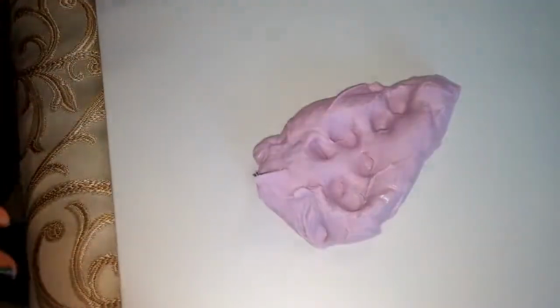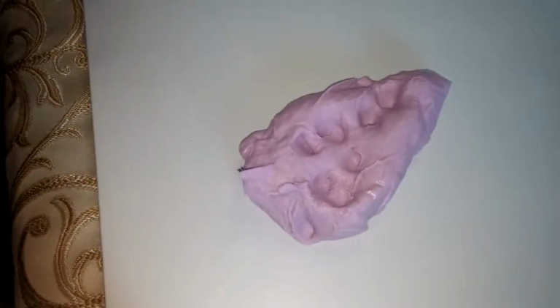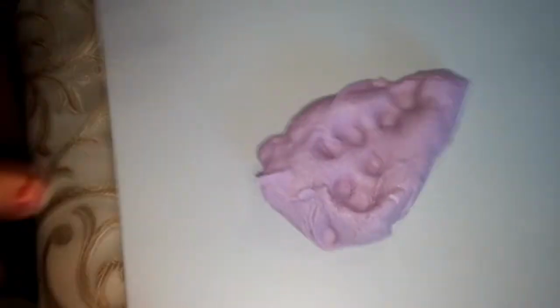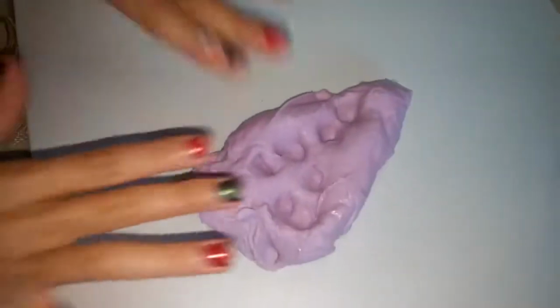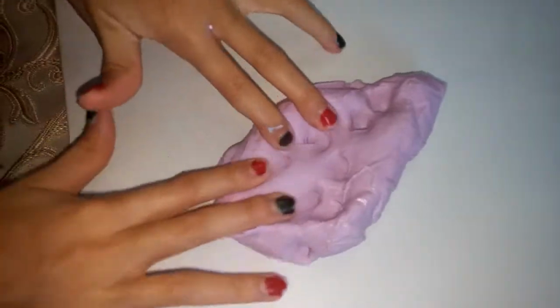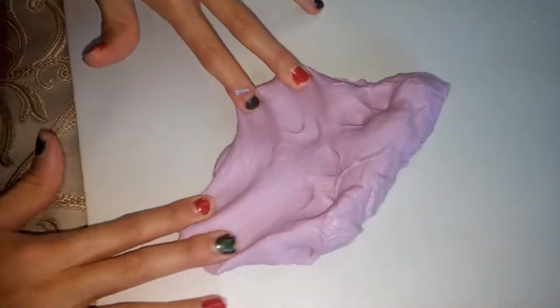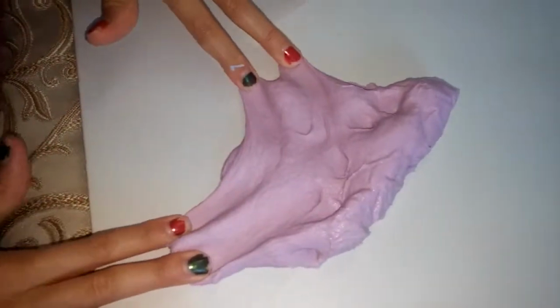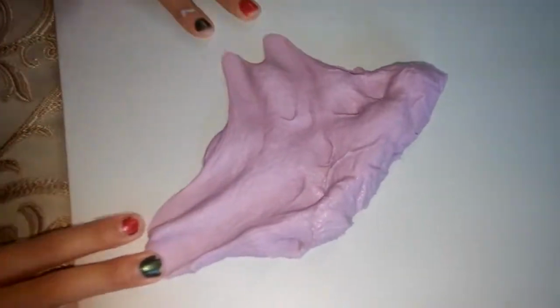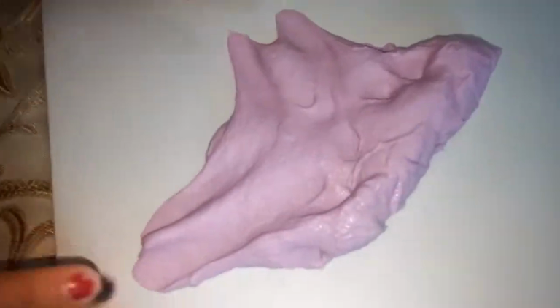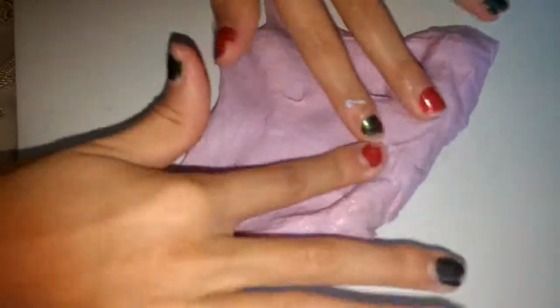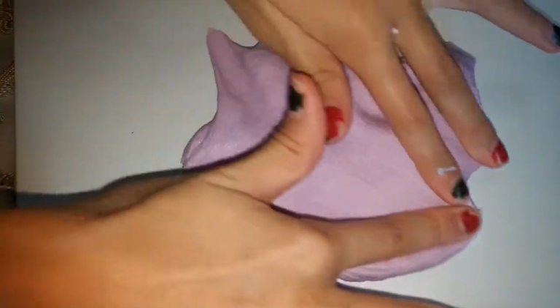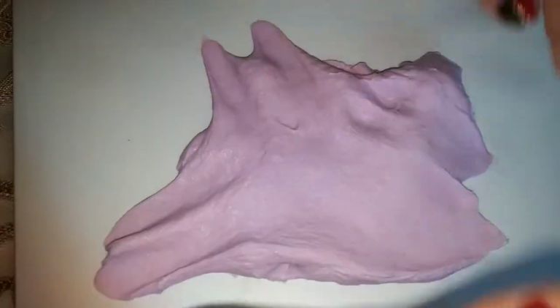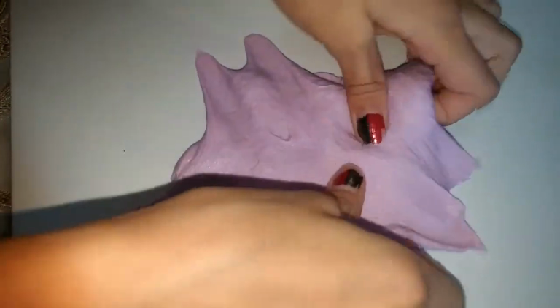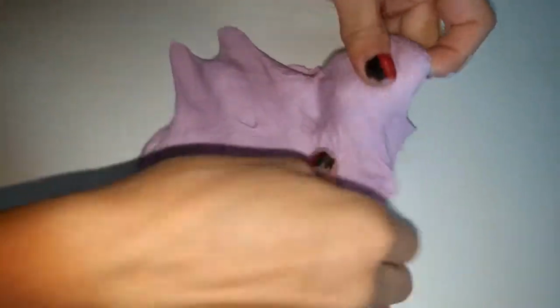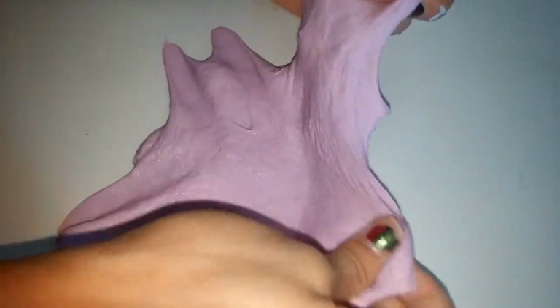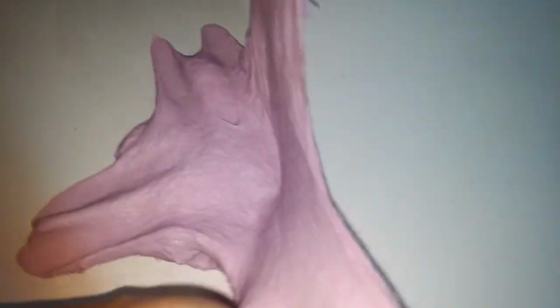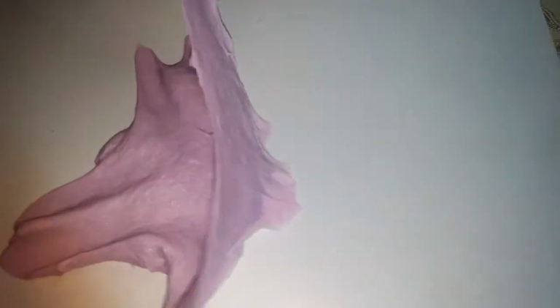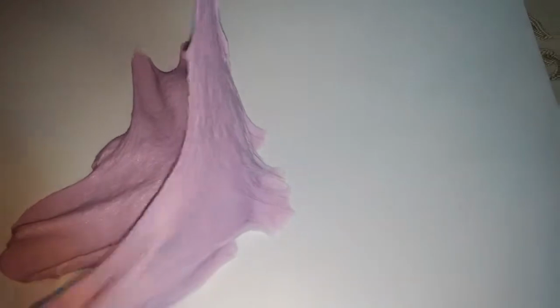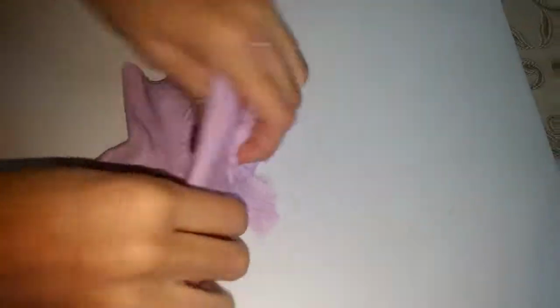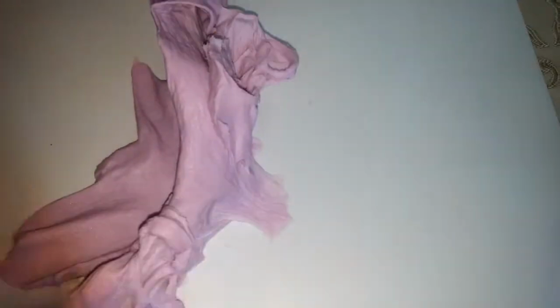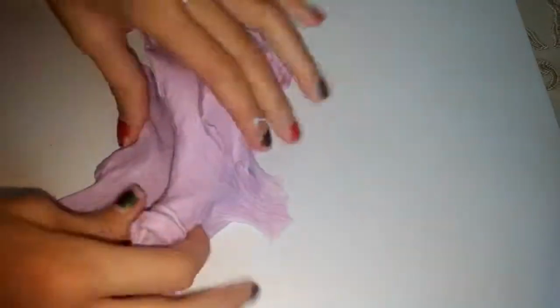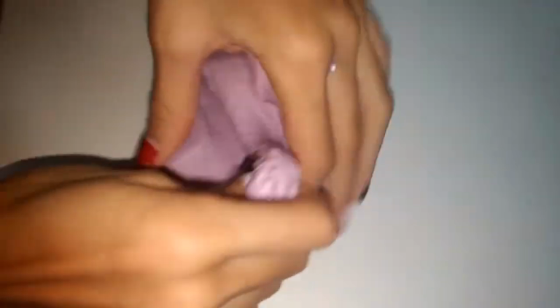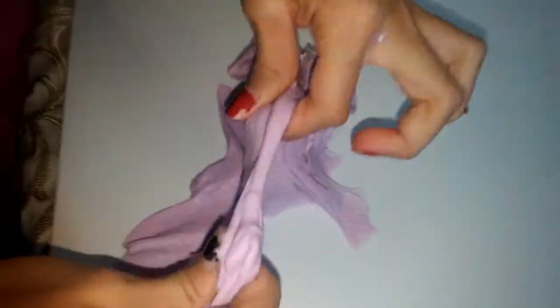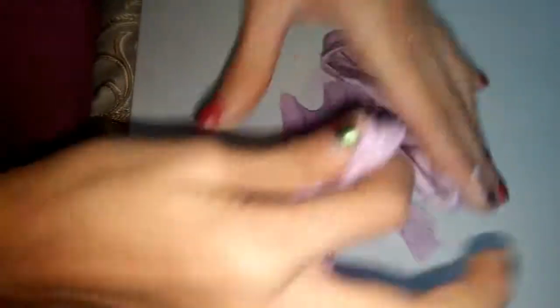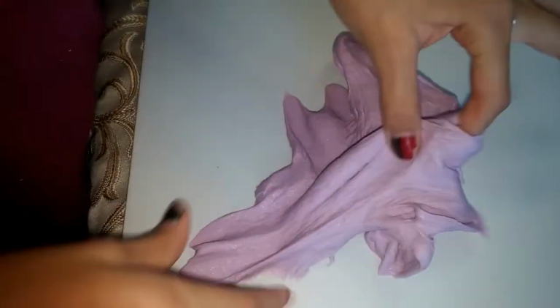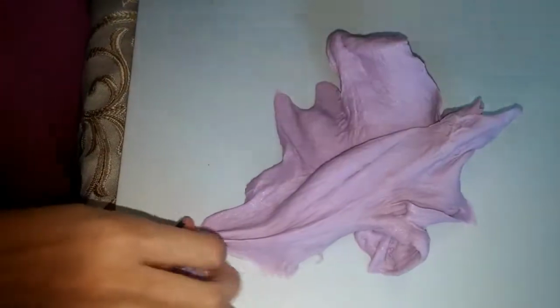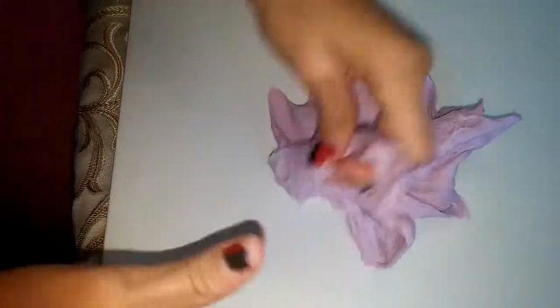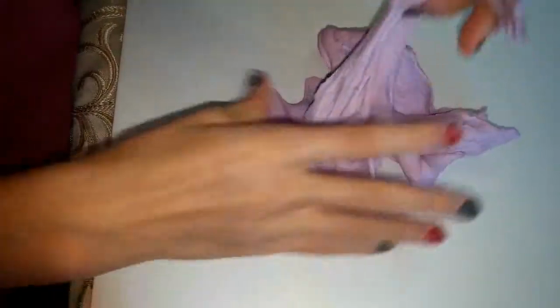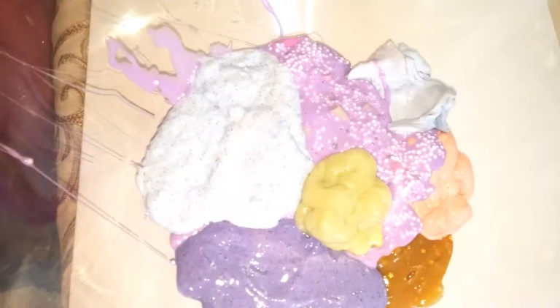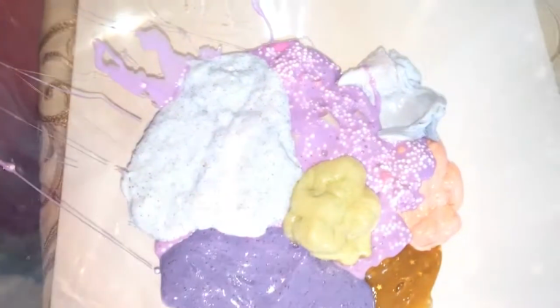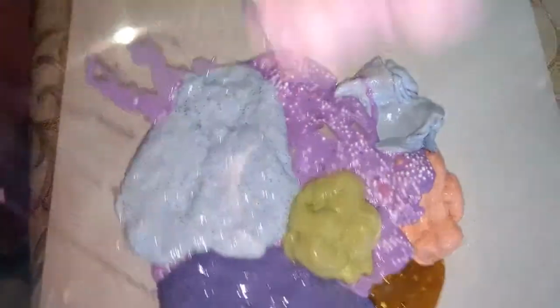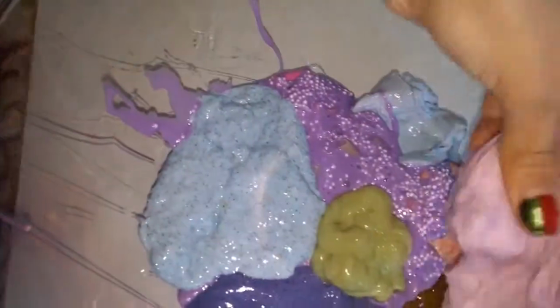So this is a paper slime that I made. It's really stiff, but it does spread like butter slime. It's really sticky though. Oh, there's that big hole.